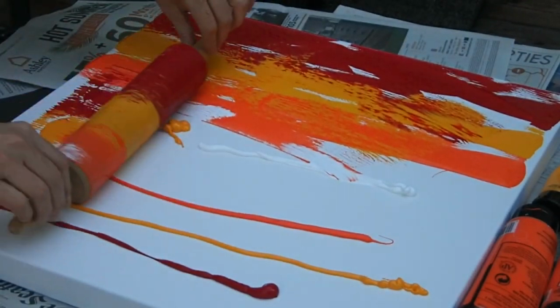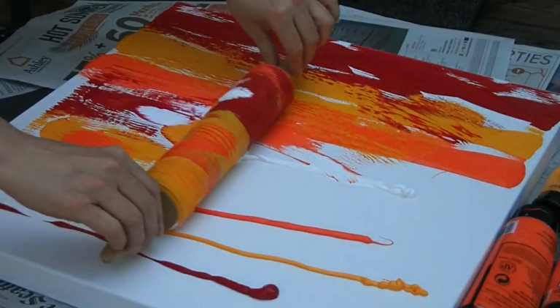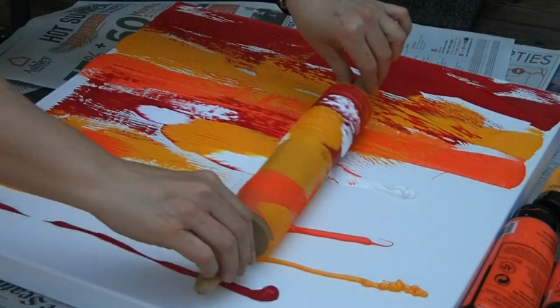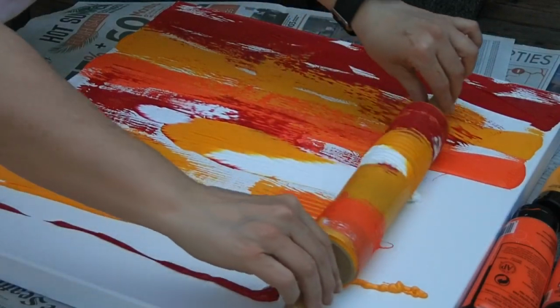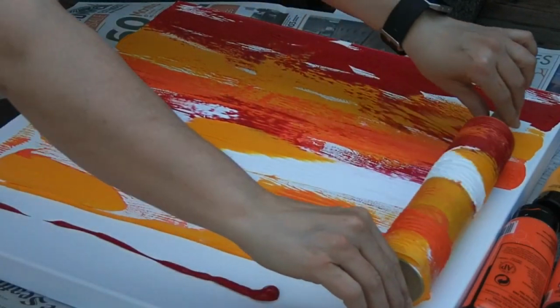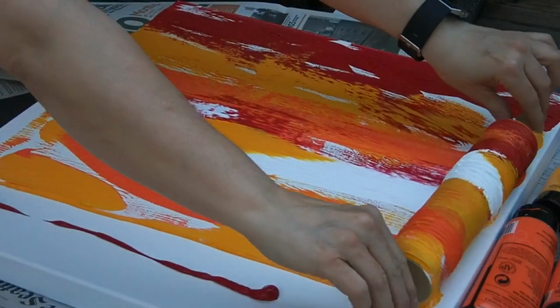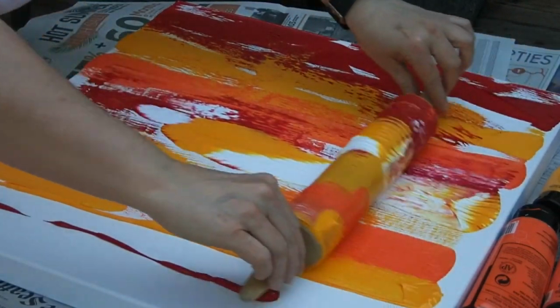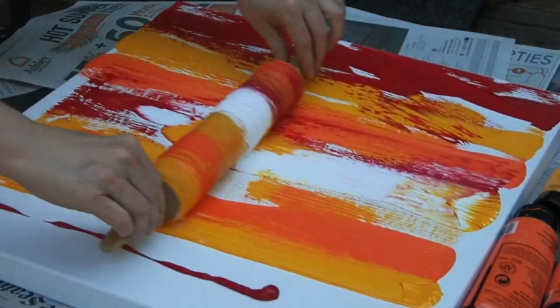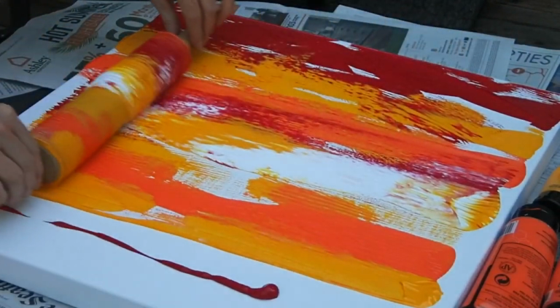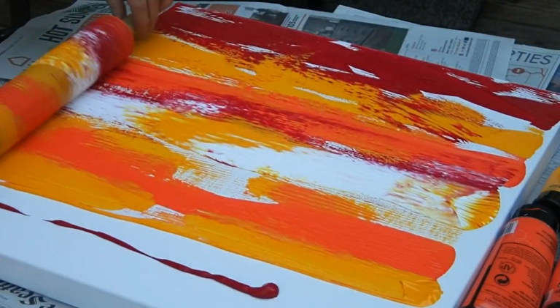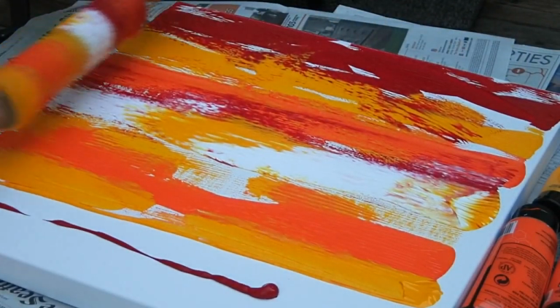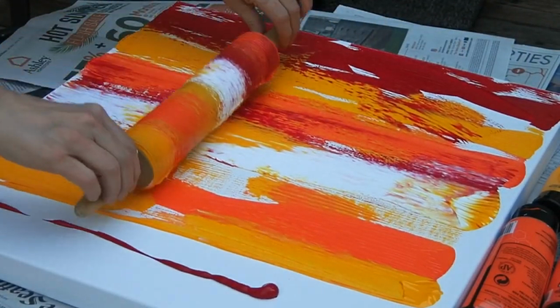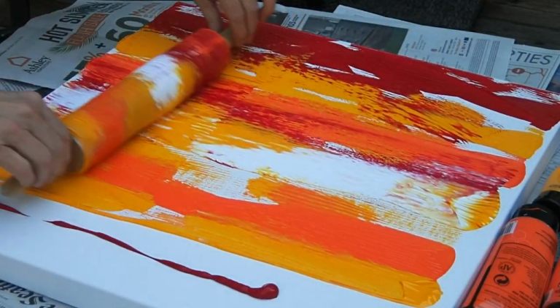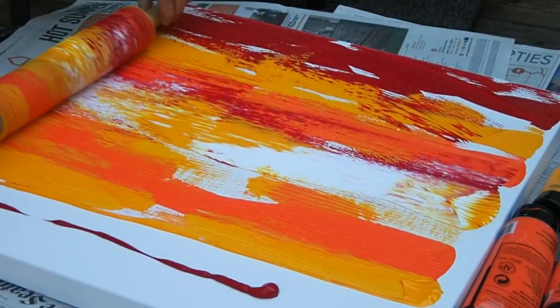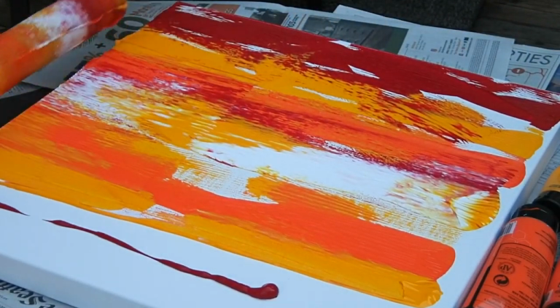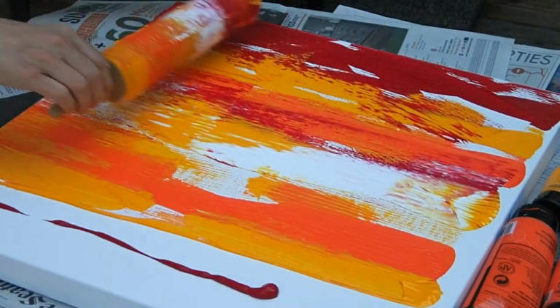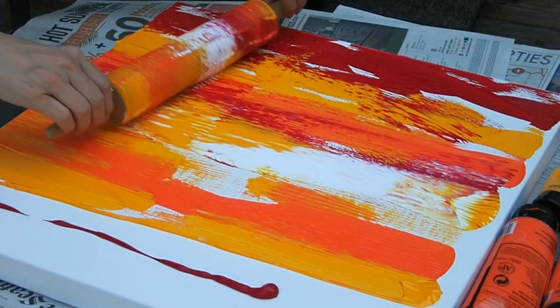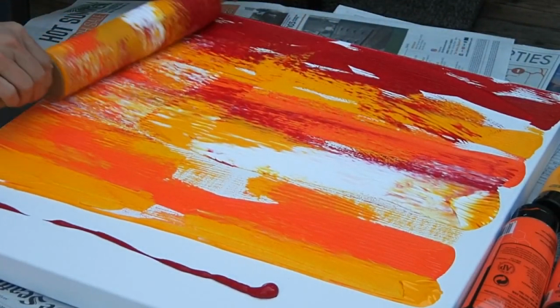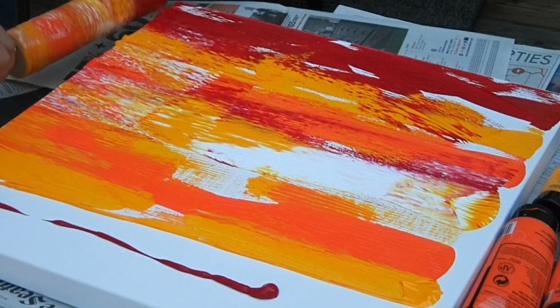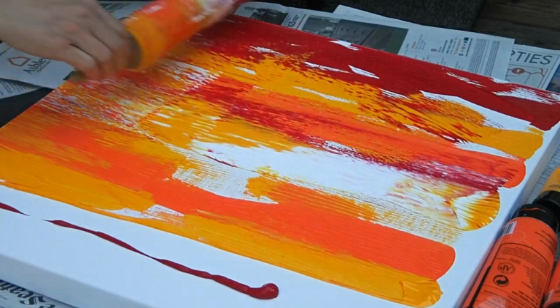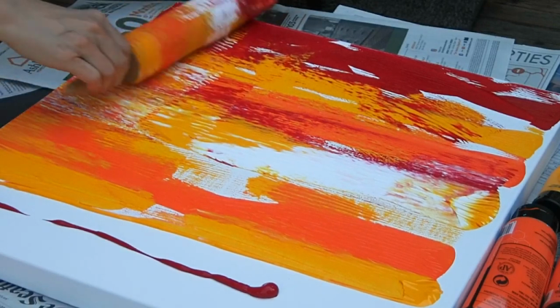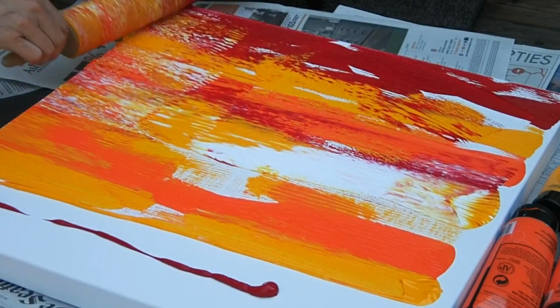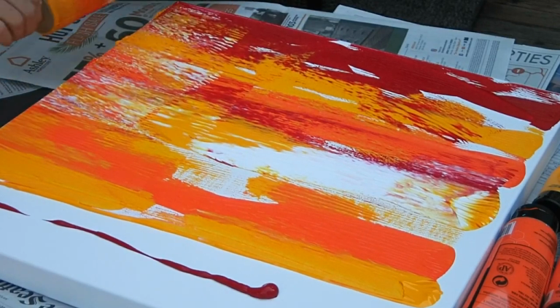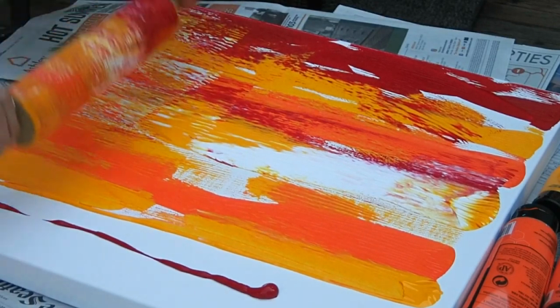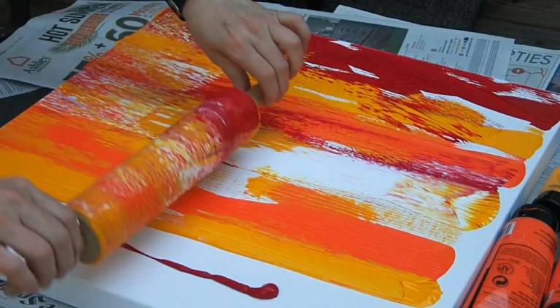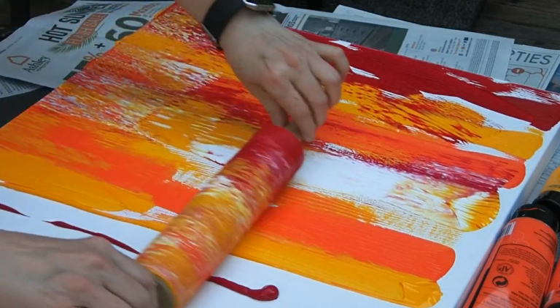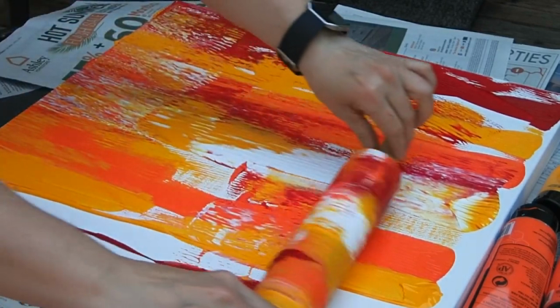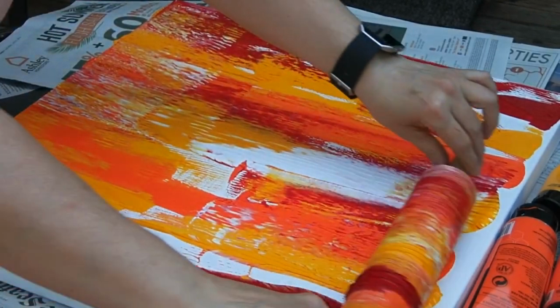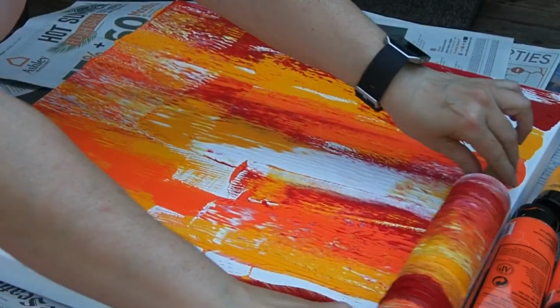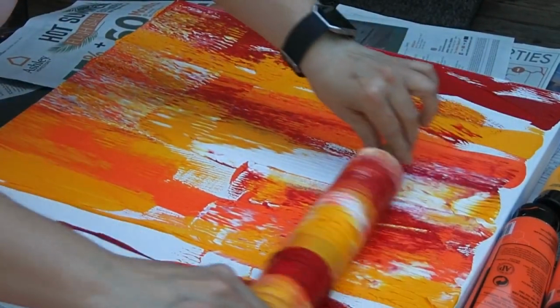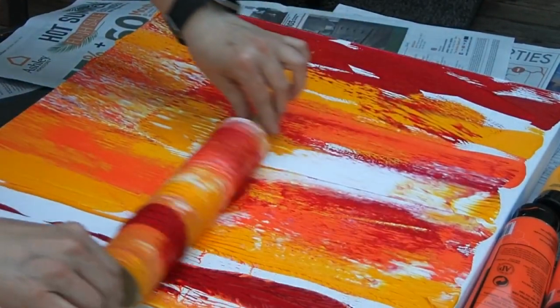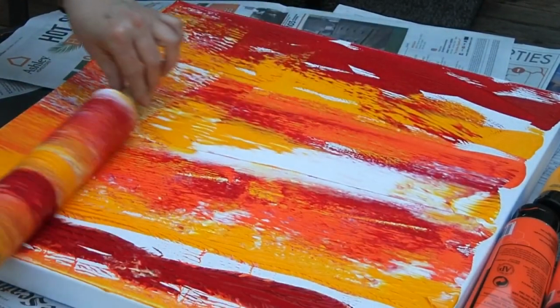Just go back and forth until you get a design that's pleasing. It's not unlike rolling cookie dough, really.